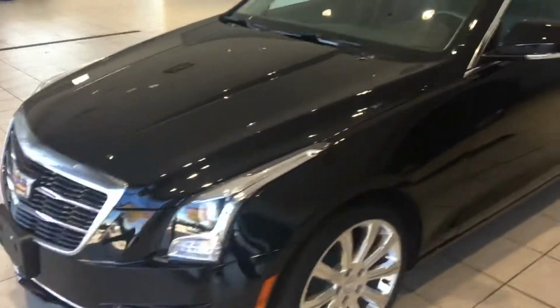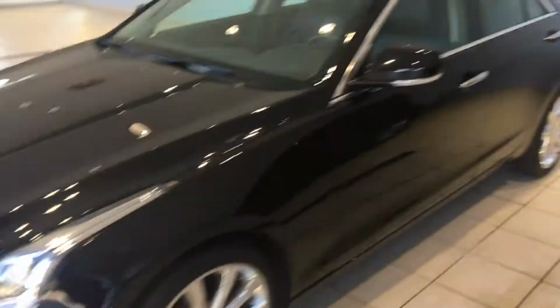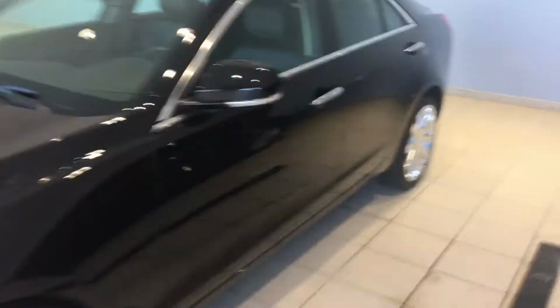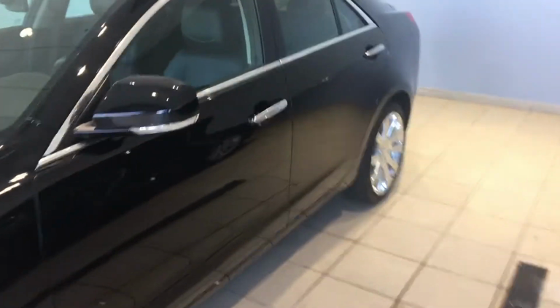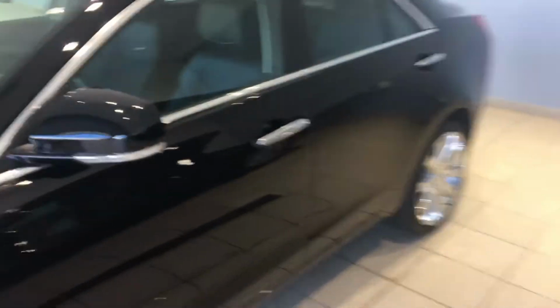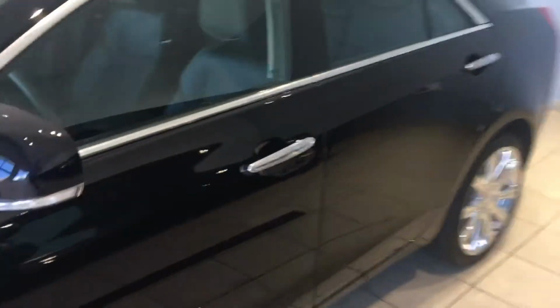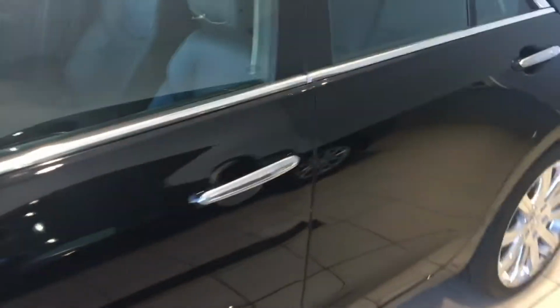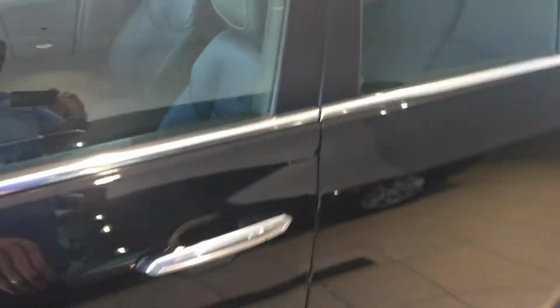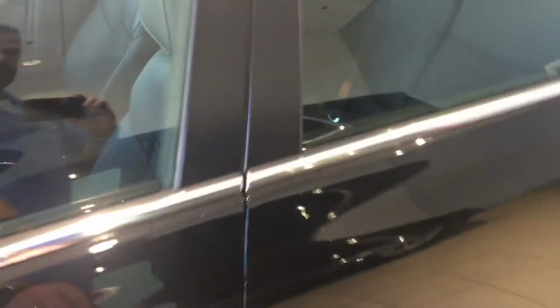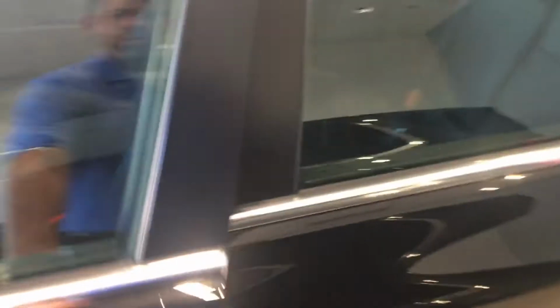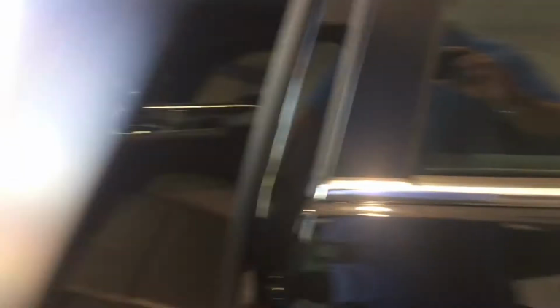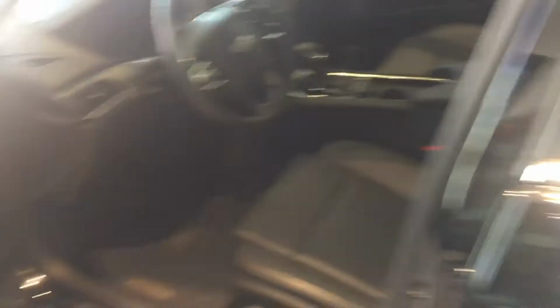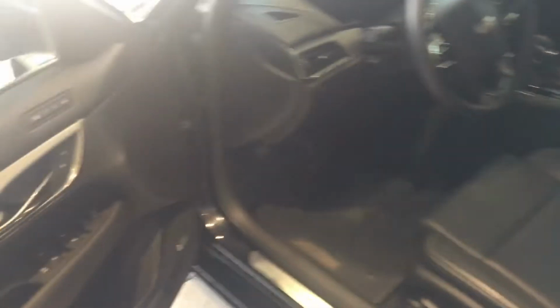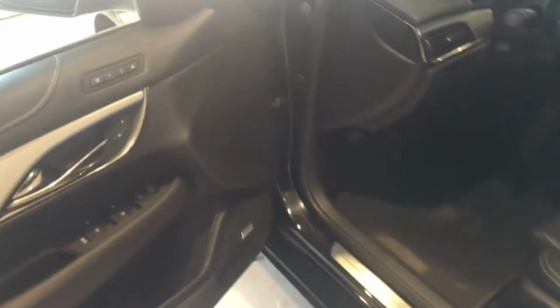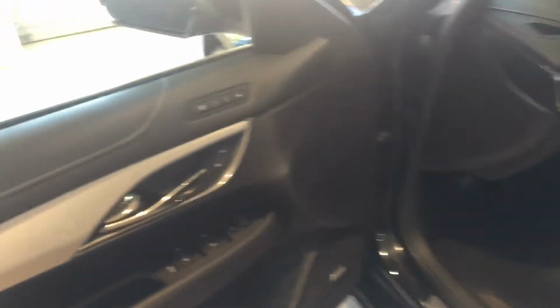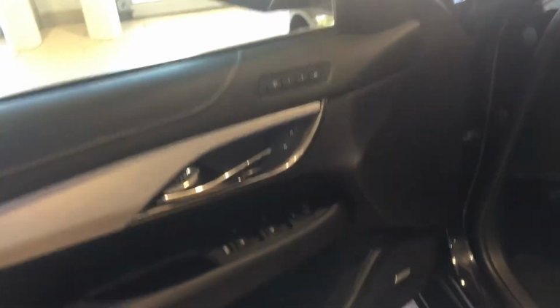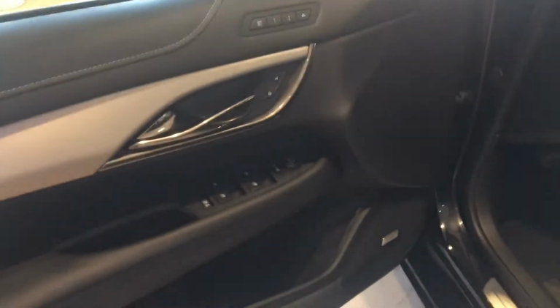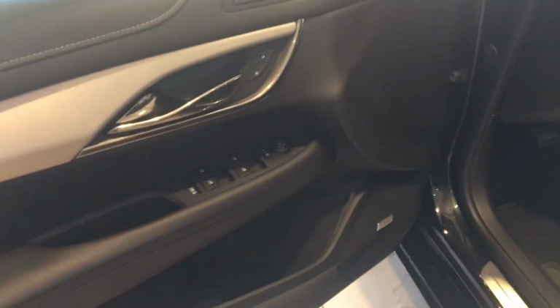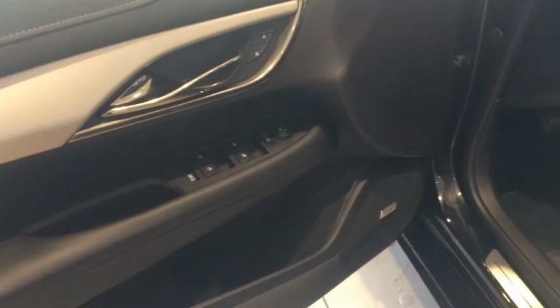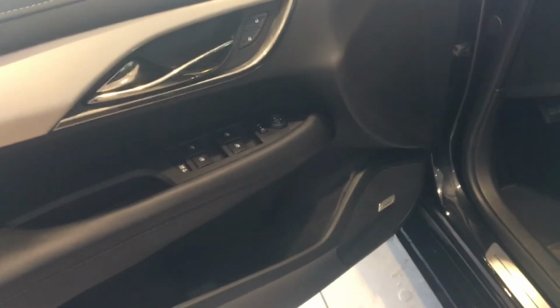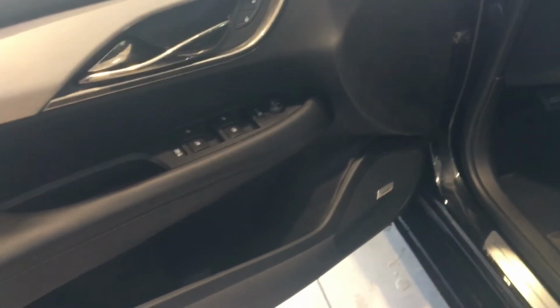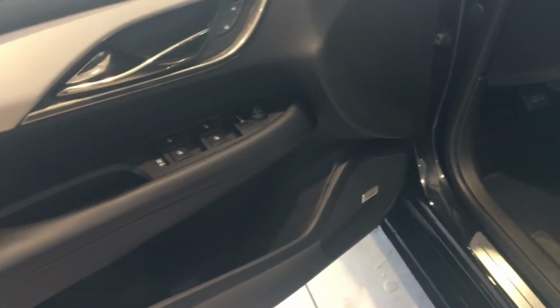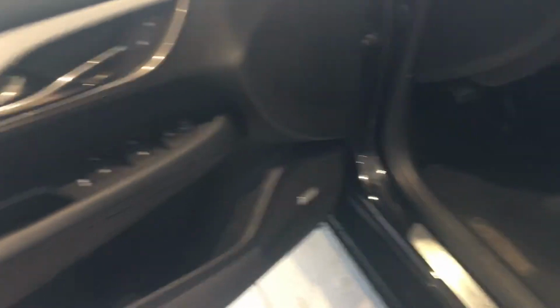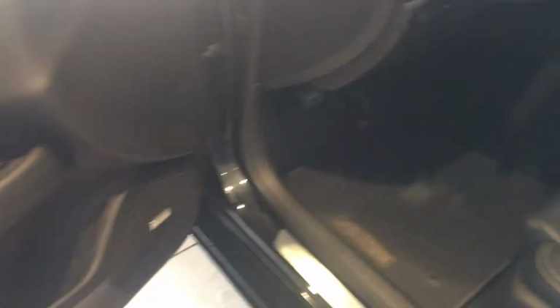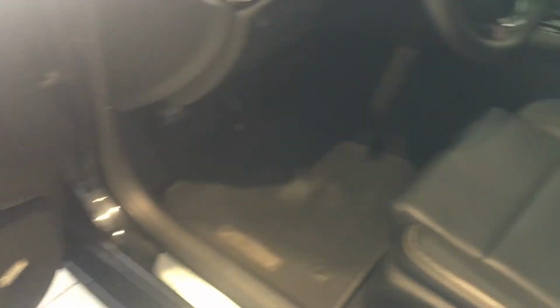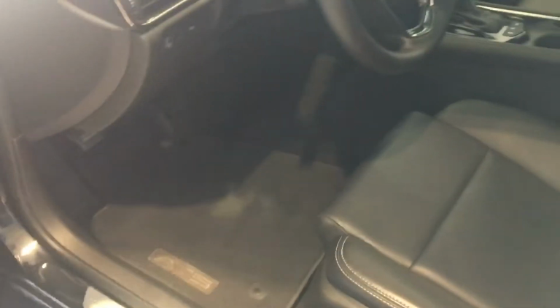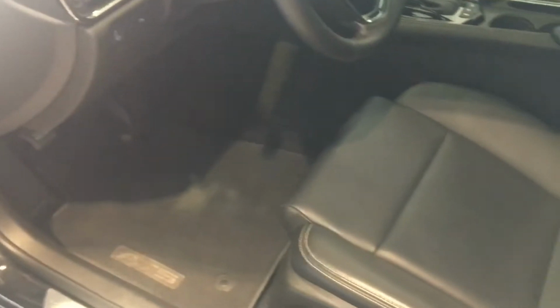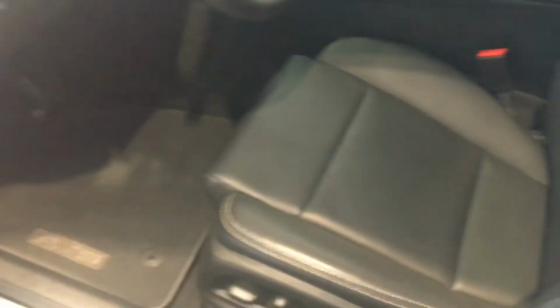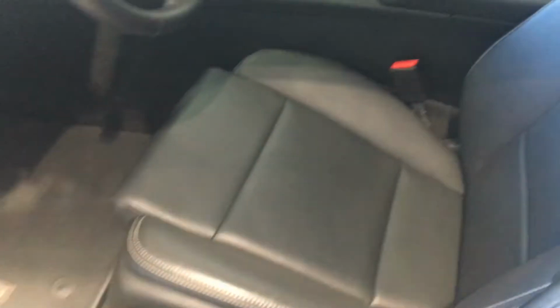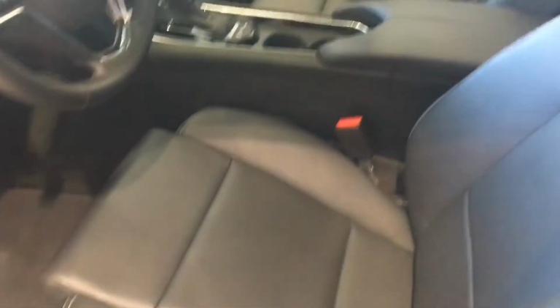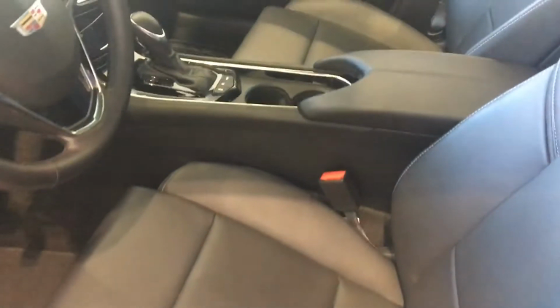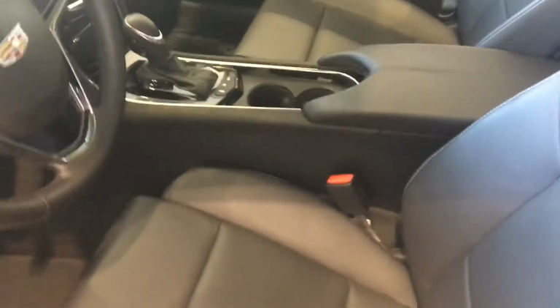Going to the interior: you're going to see the memory seats, both stereo systems, power windows, locks. The interior's all in nice clean shape as well.